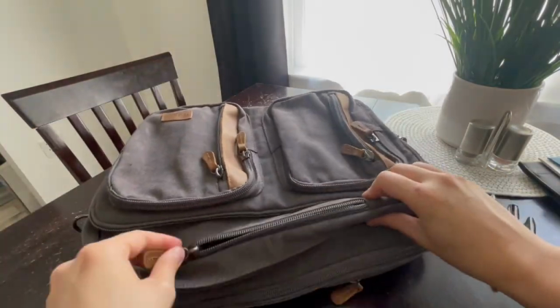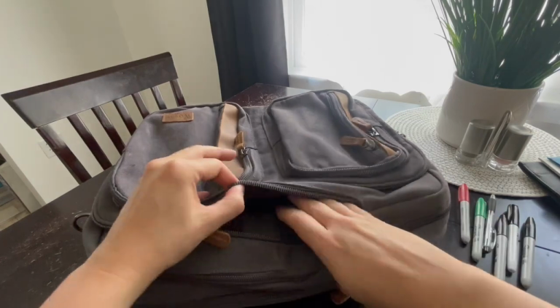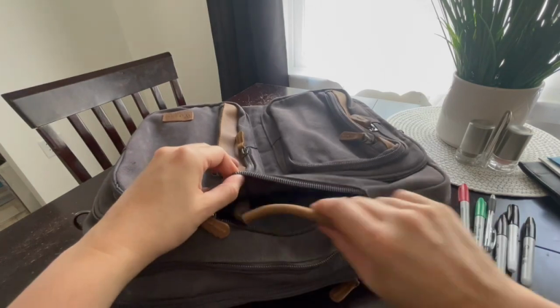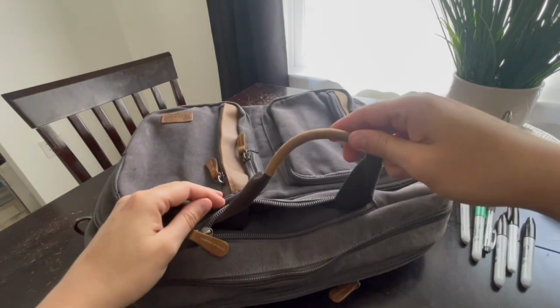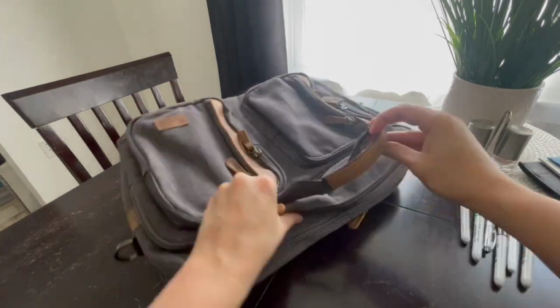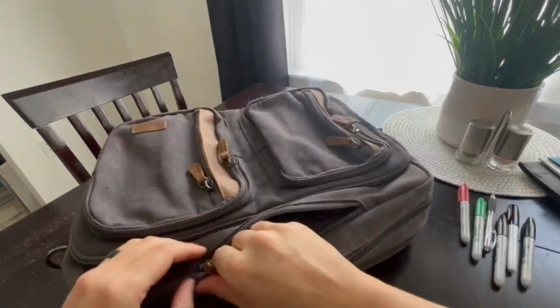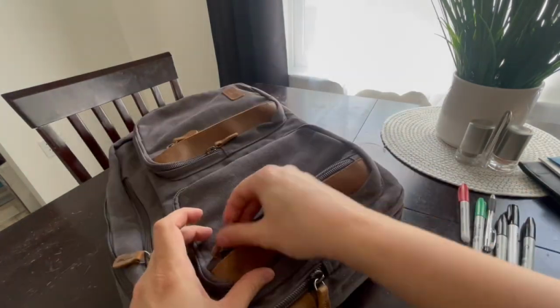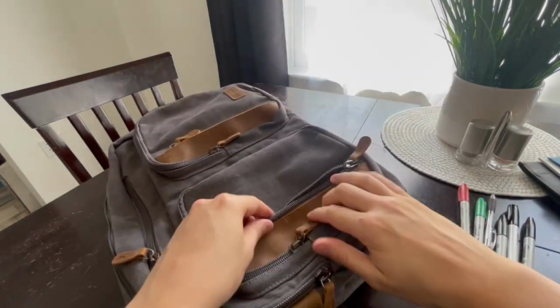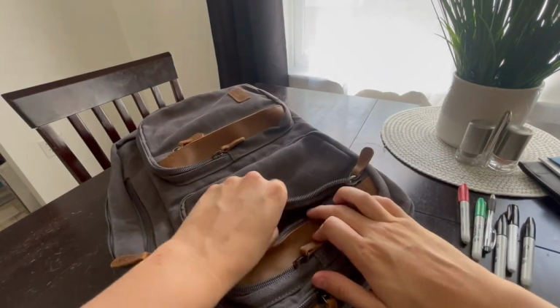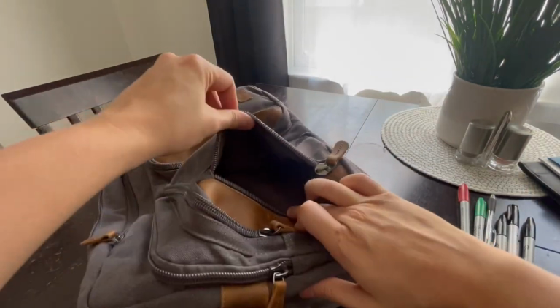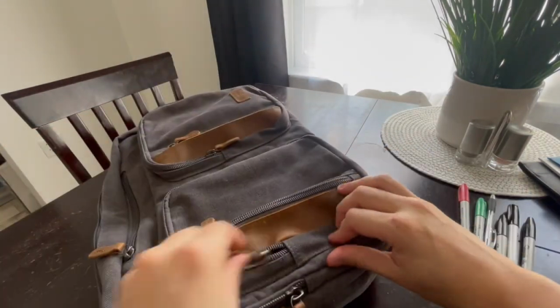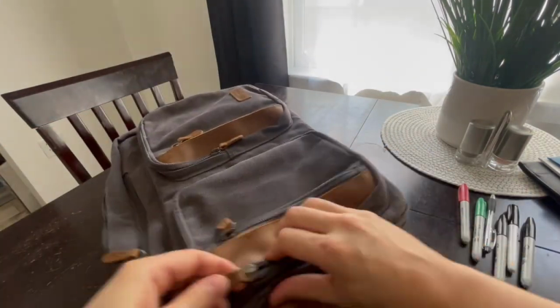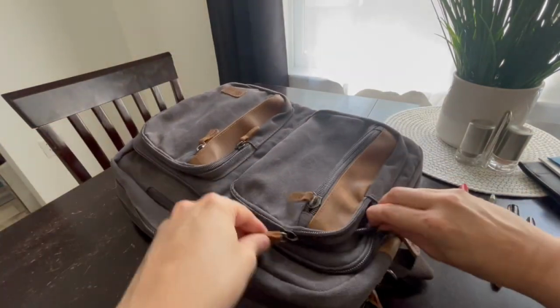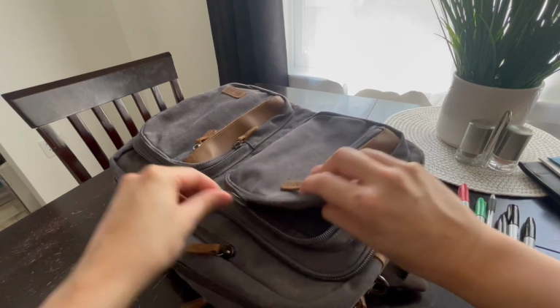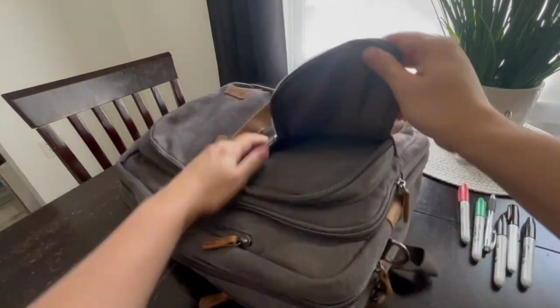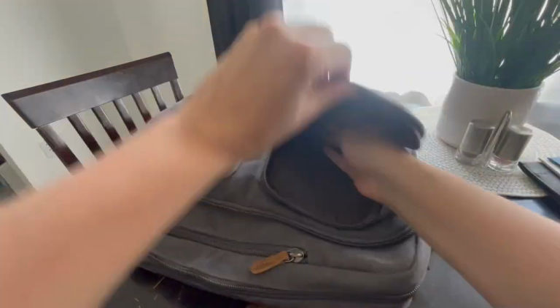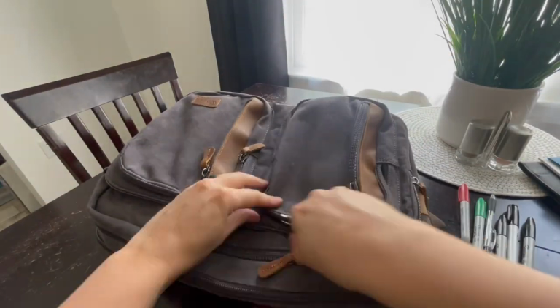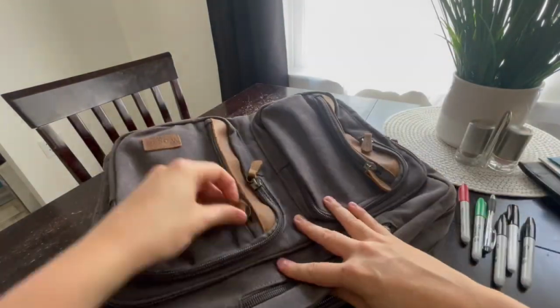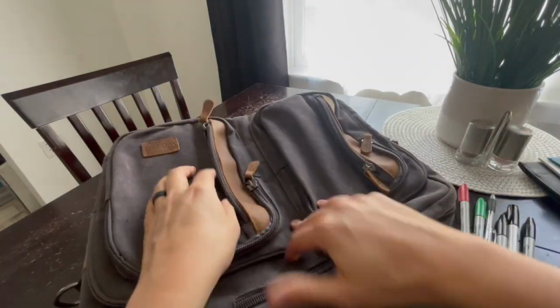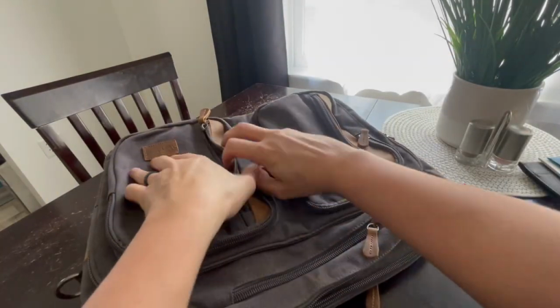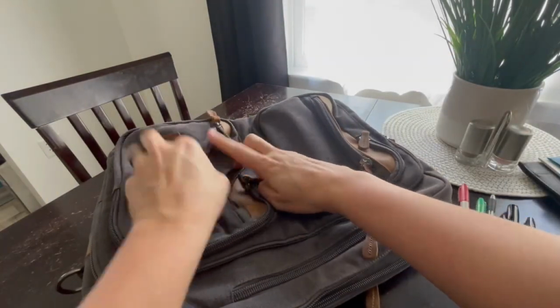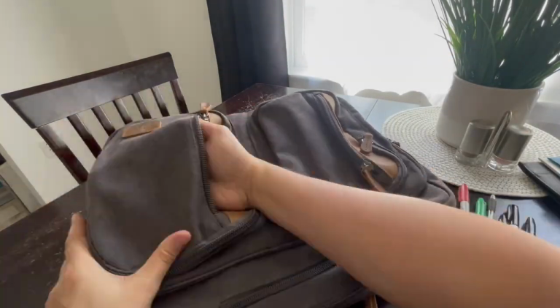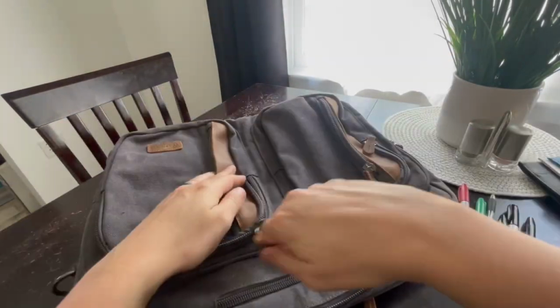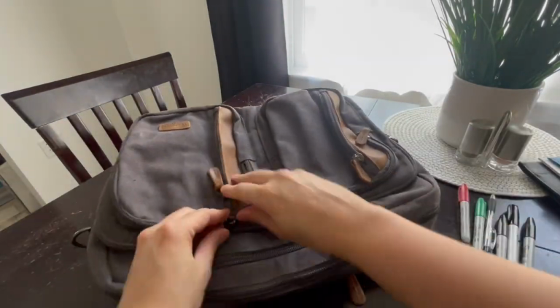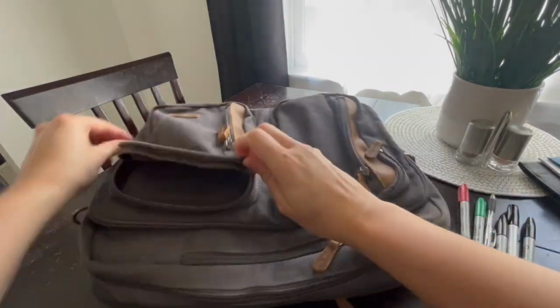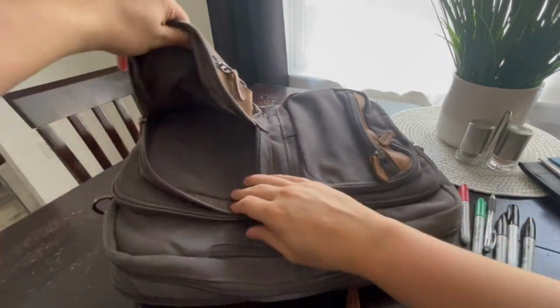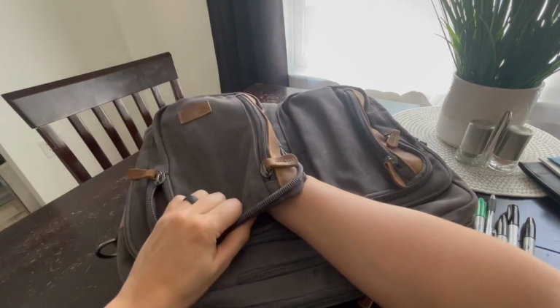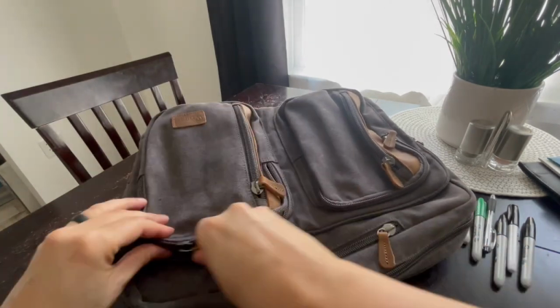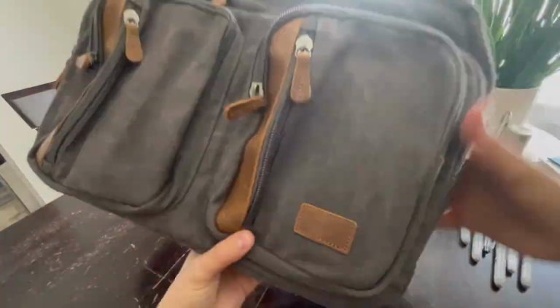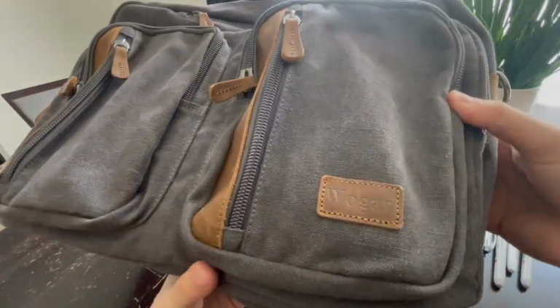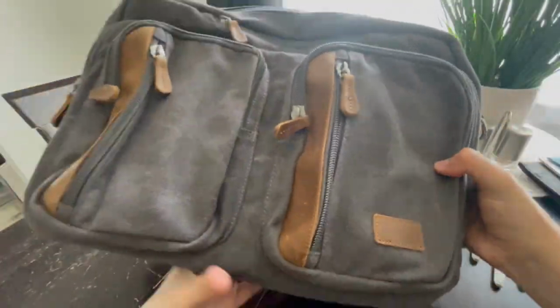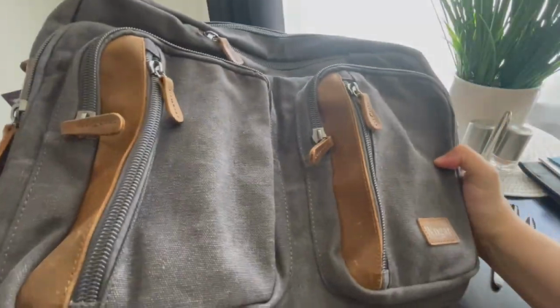They even have these pockets that turn this backpack into a briefcase as I pull out the handle. They've got these multi-pockets on the front that have a smaller pocket included and then a bigger pocket. This backpack can hold two to three days of clothing, and it's got the laptop compartment and 12 total pockets.